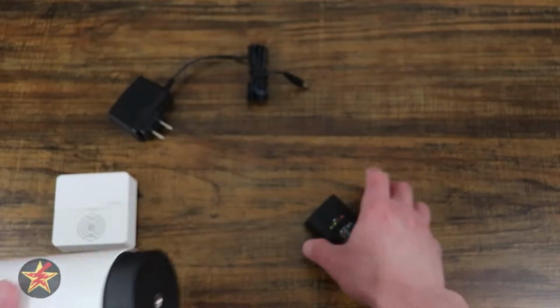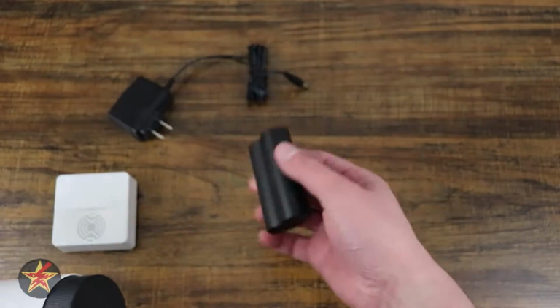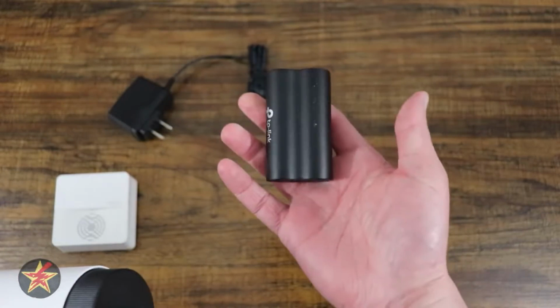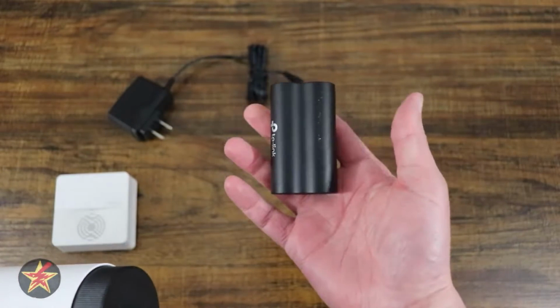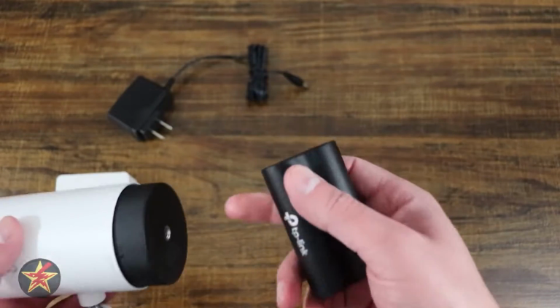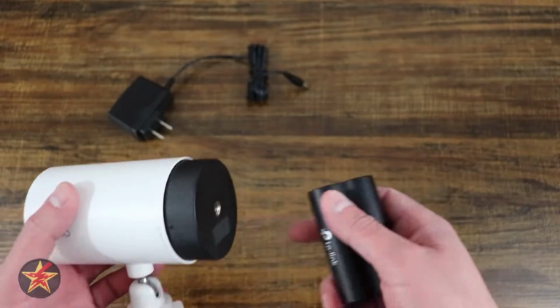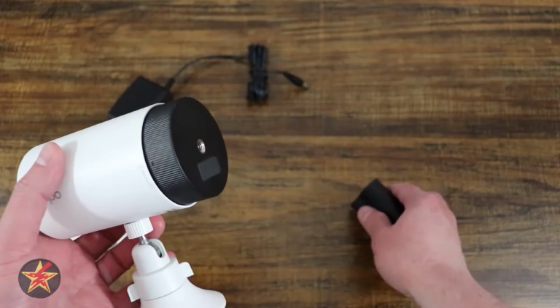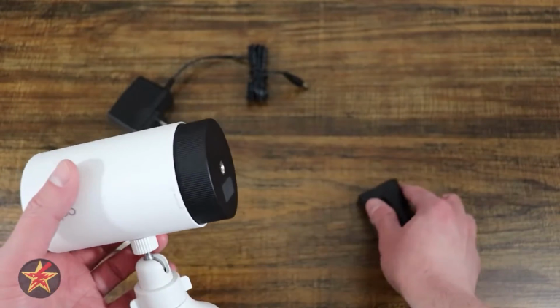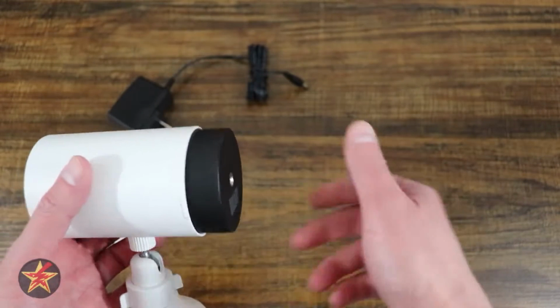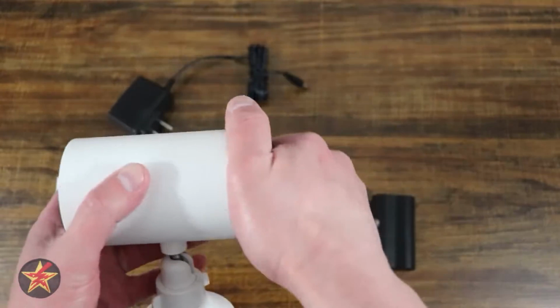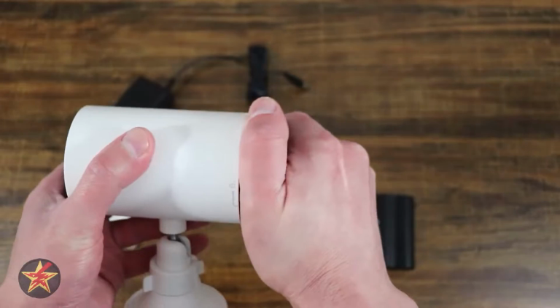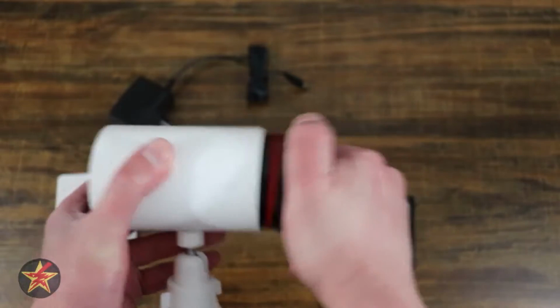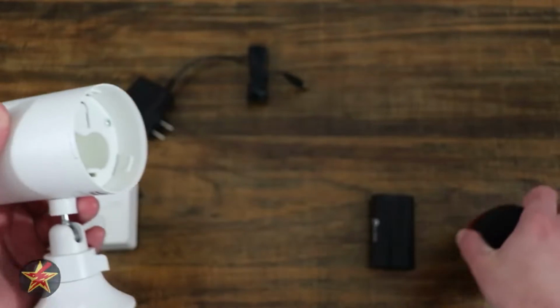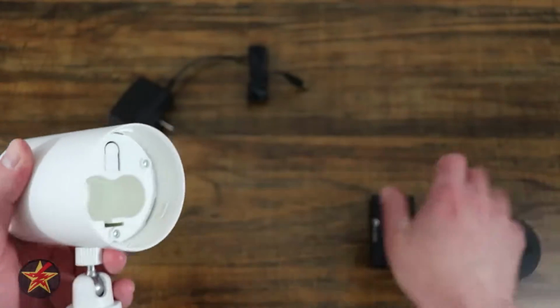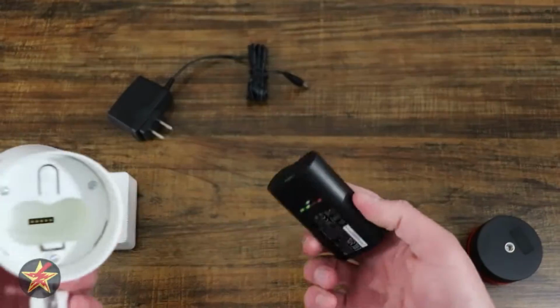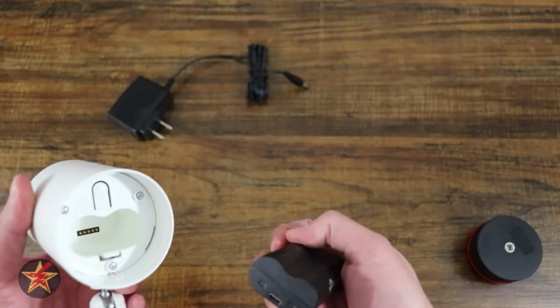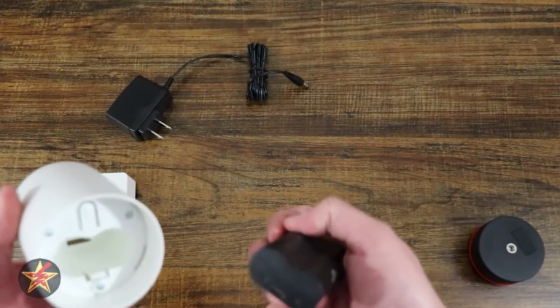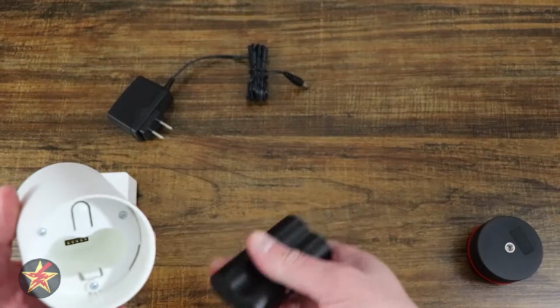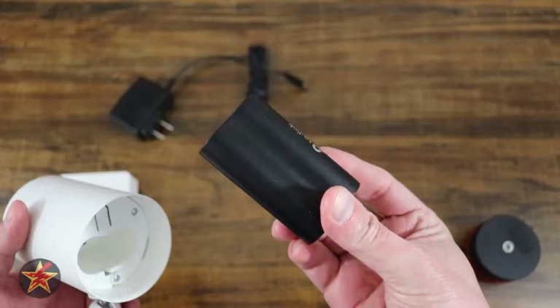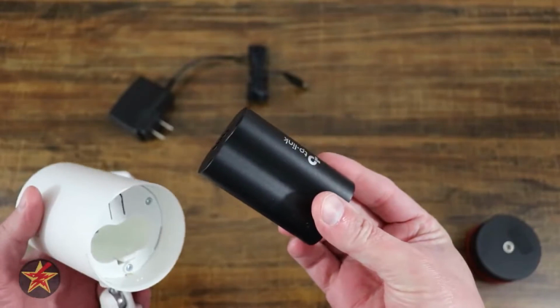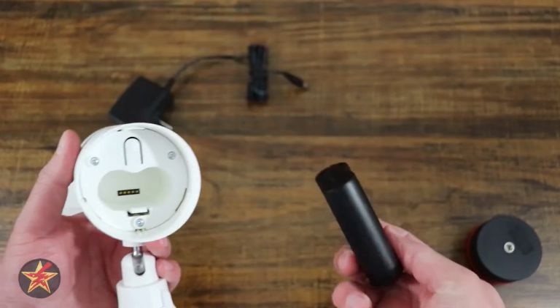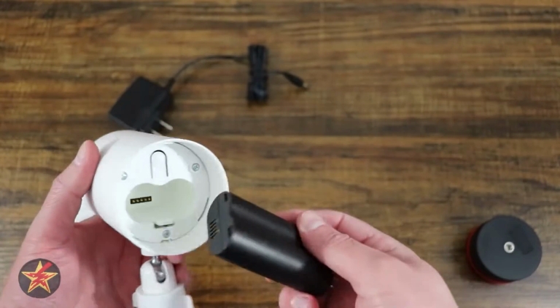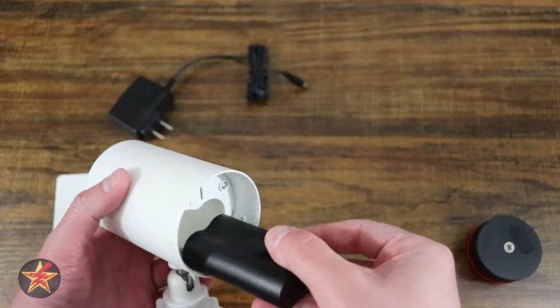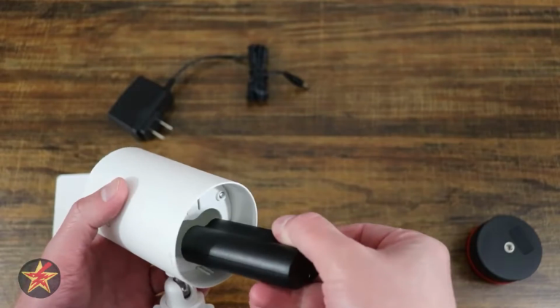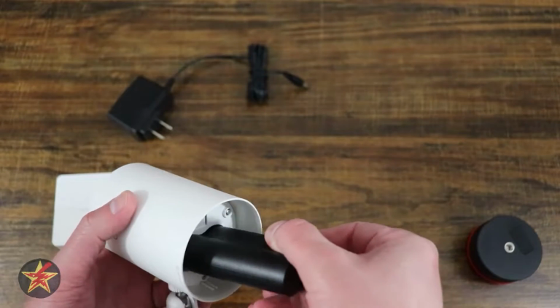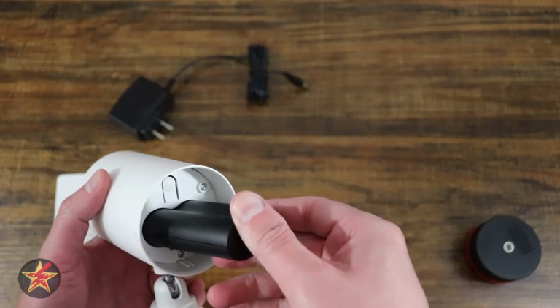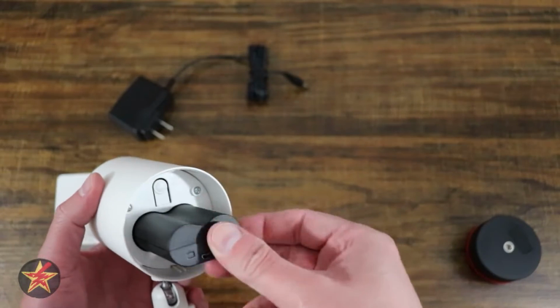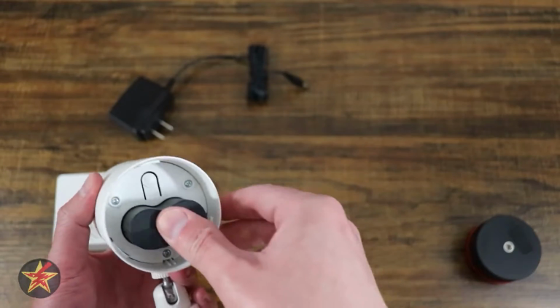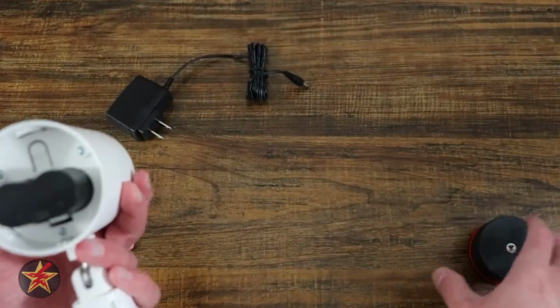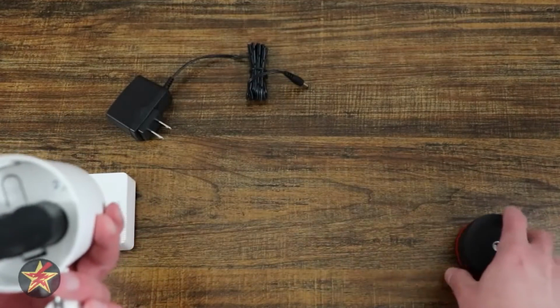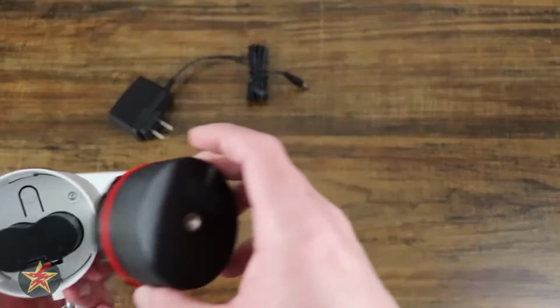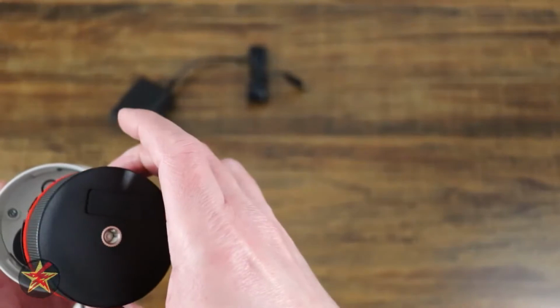The batteries for the camera do not come fully charged, so you will need to charge these before you can actually get things started. First charge your battery, get your connection points together, and that puts it in place.